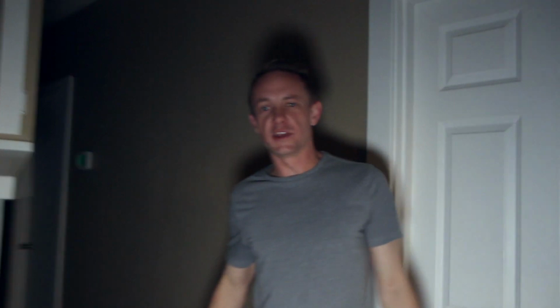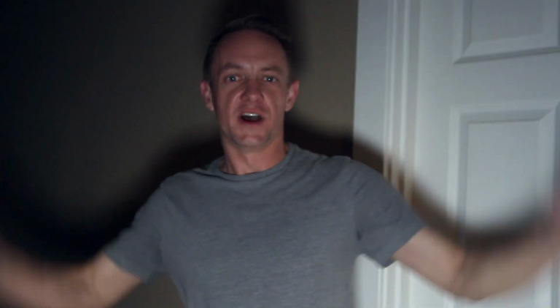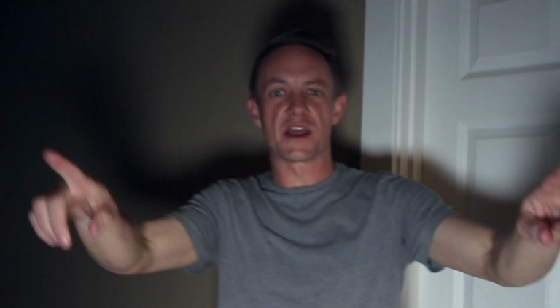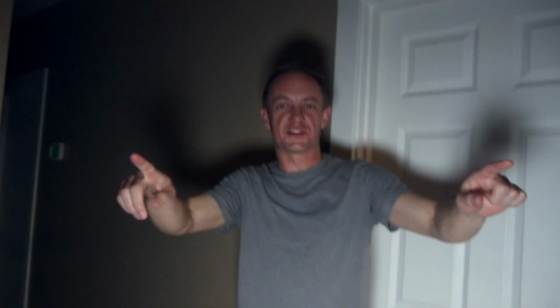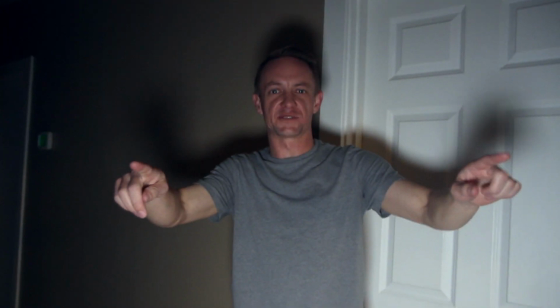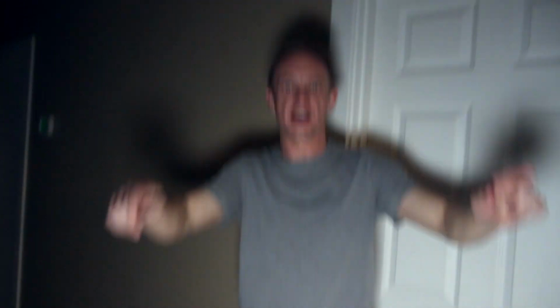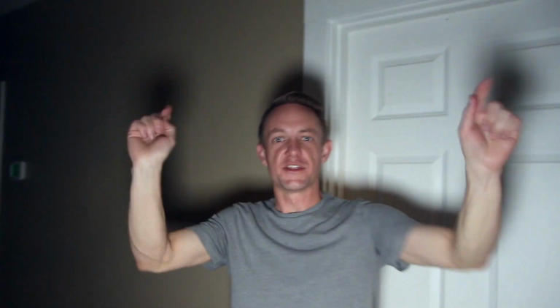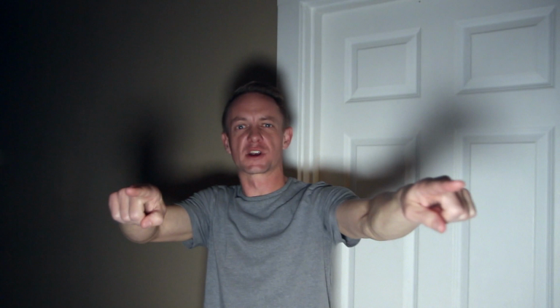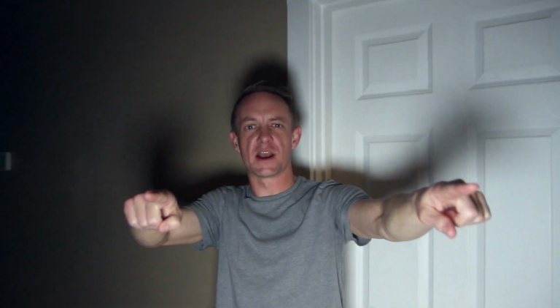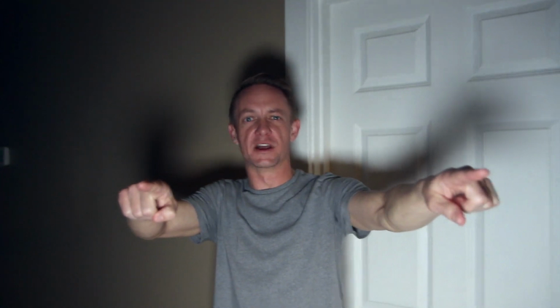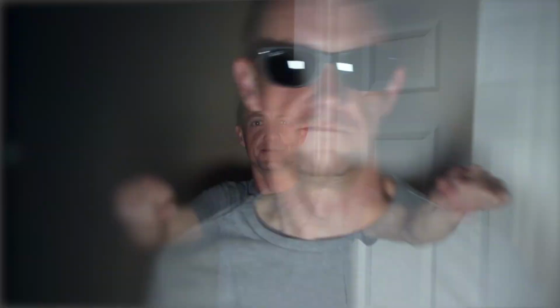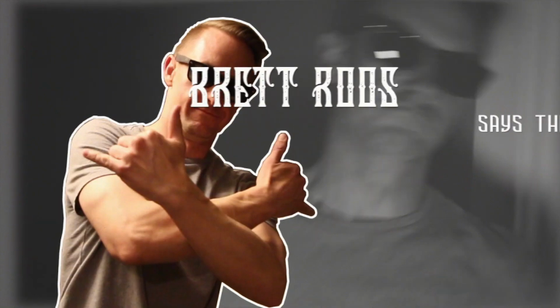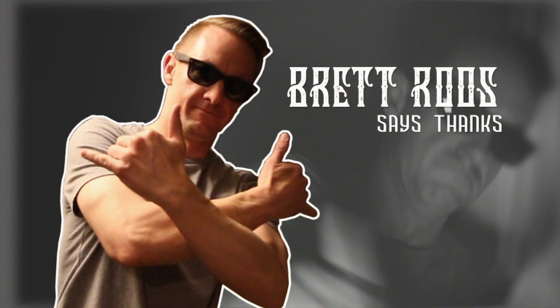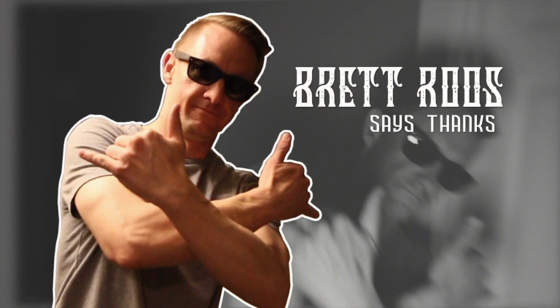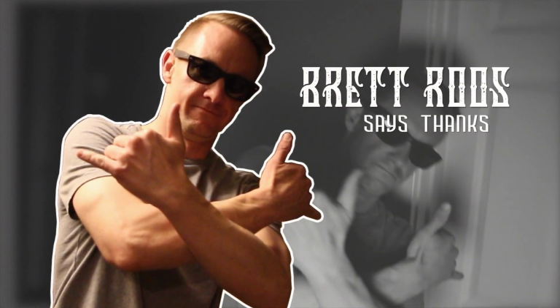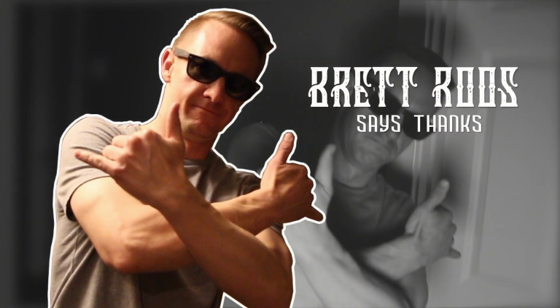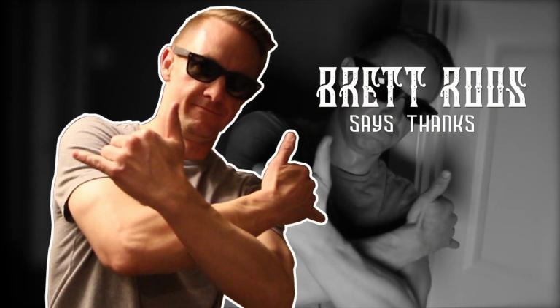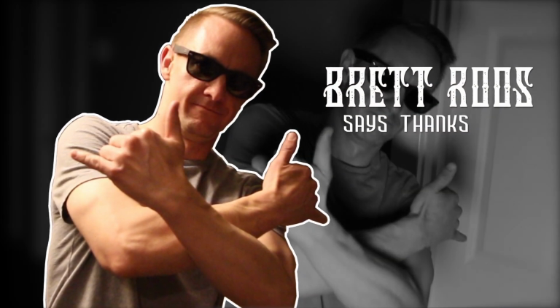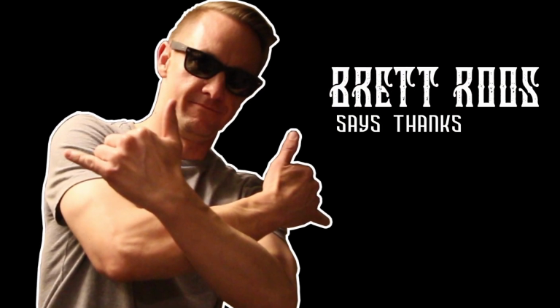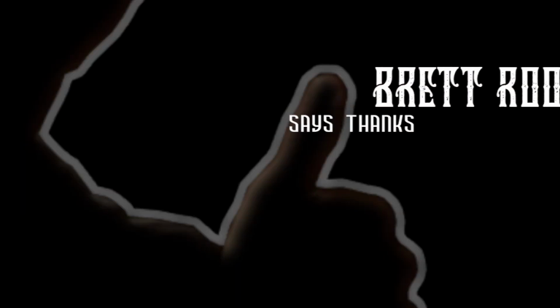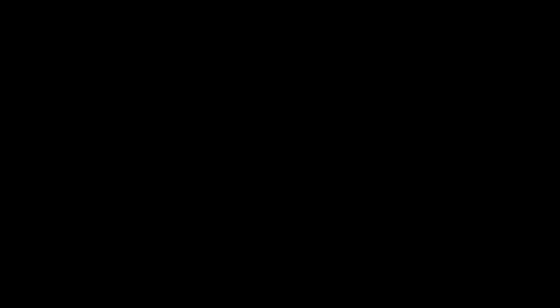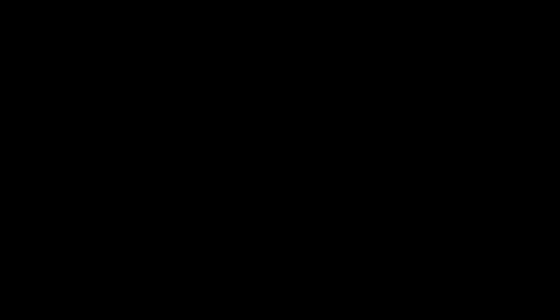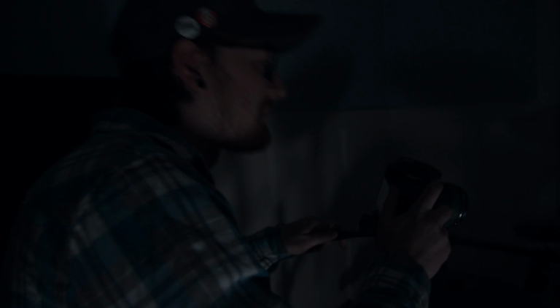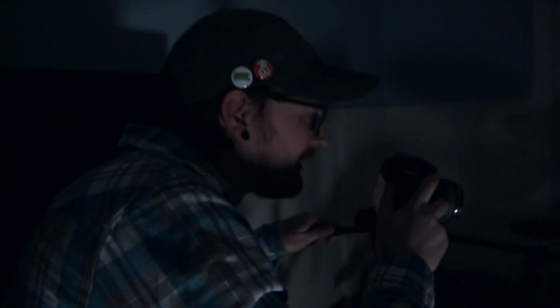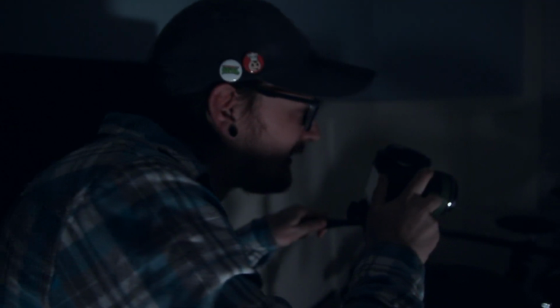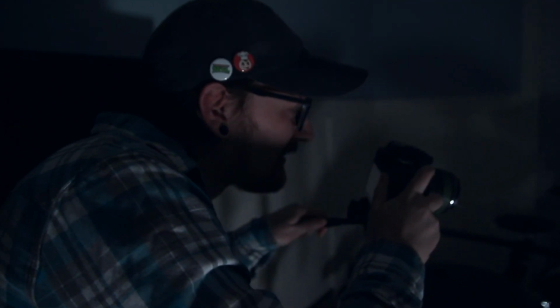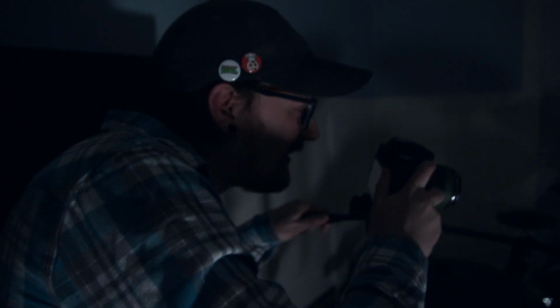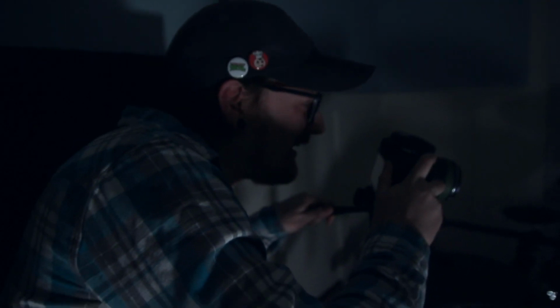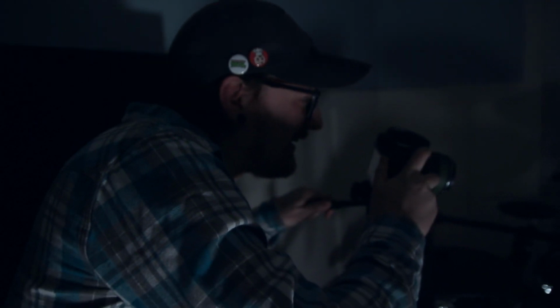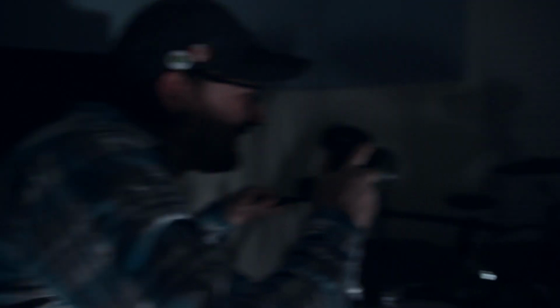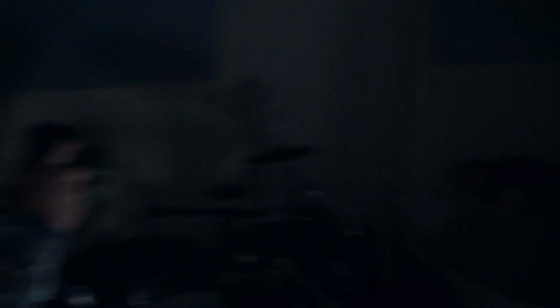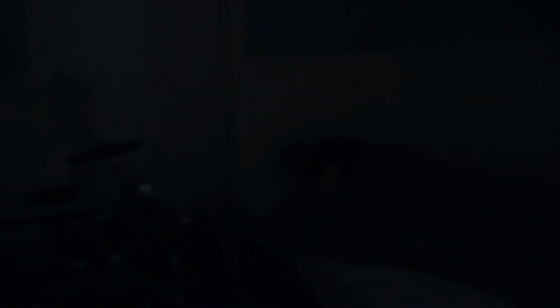Anyways, I'm Brett from Steak Sauce Mustache. Thanks for coming to my rig rundown. Alright, Job. My shoulders look buff in this shot. Aw yeah.